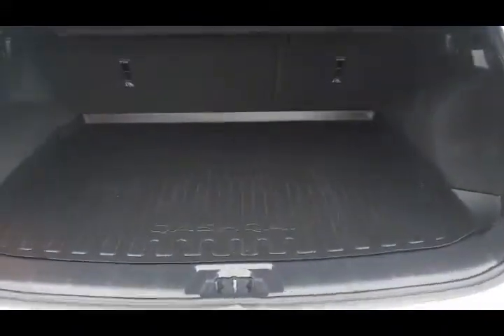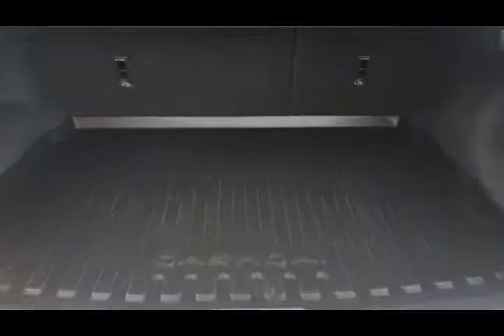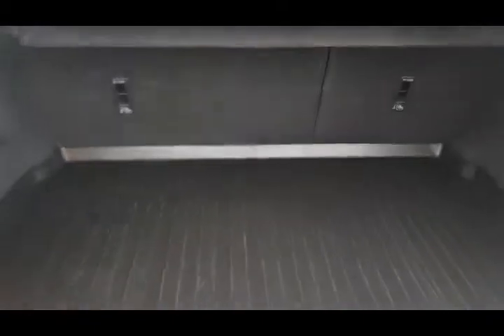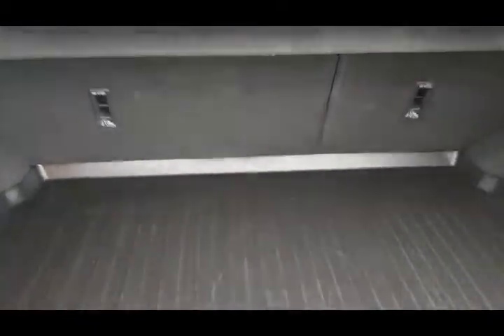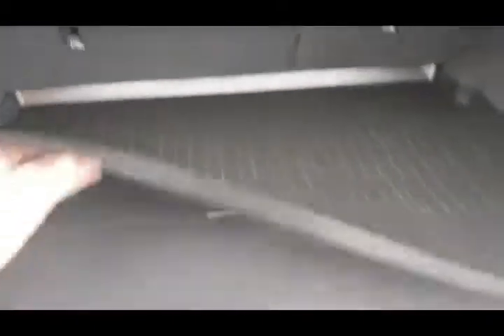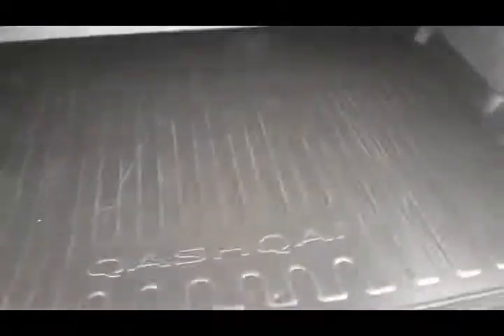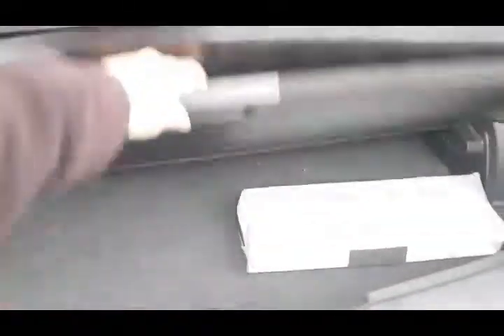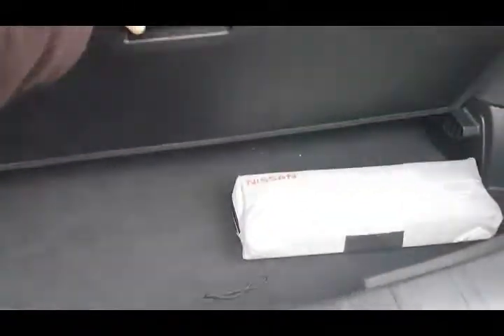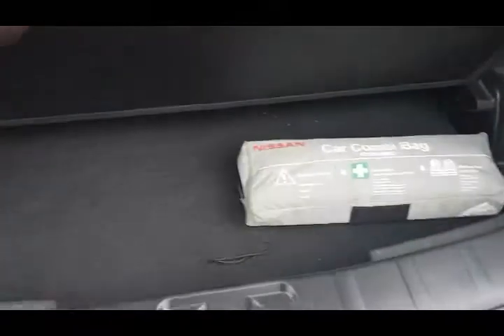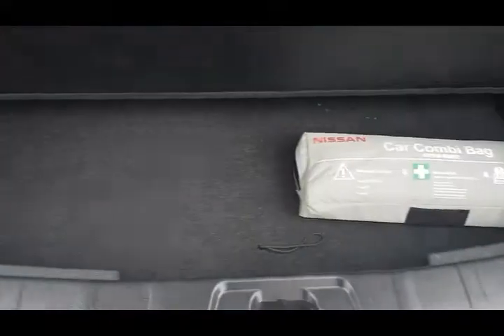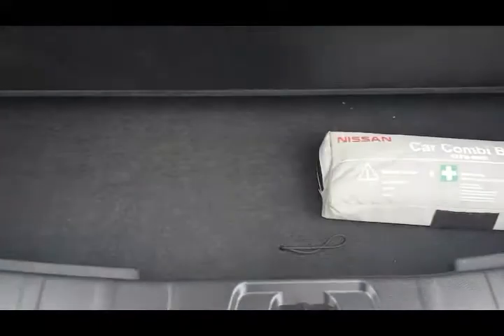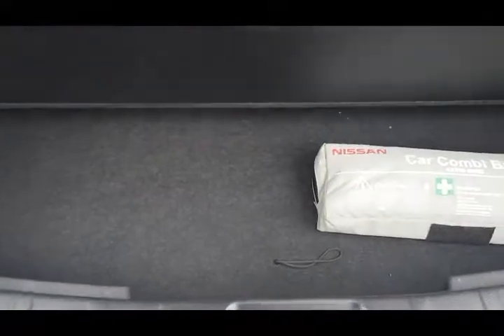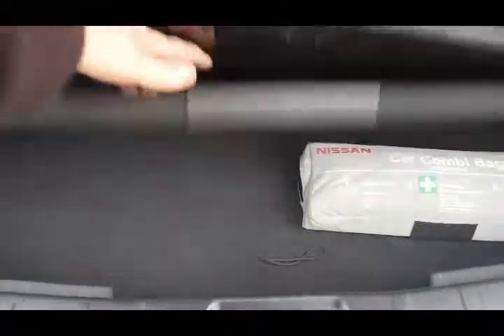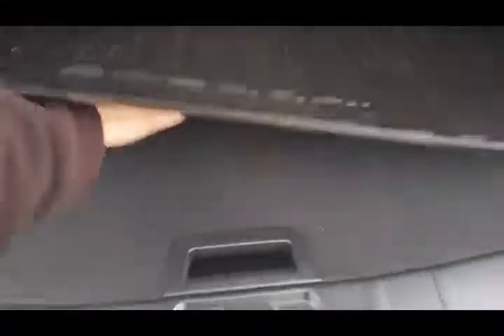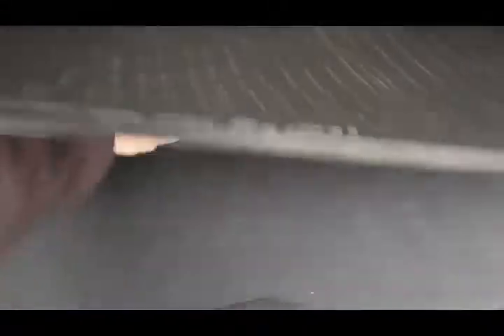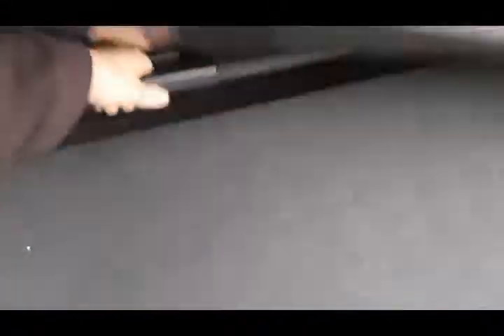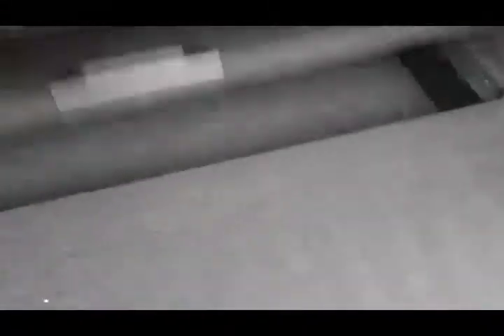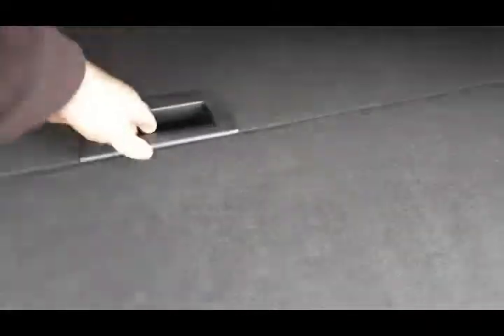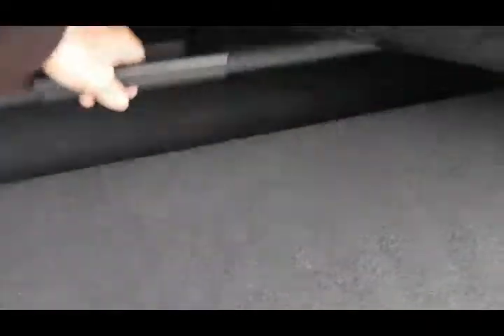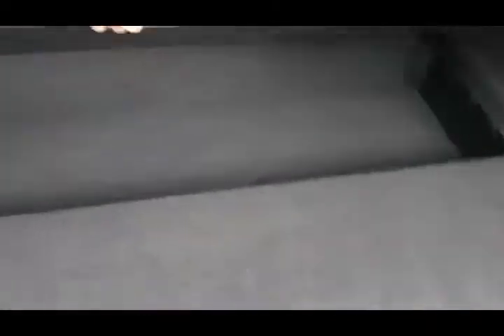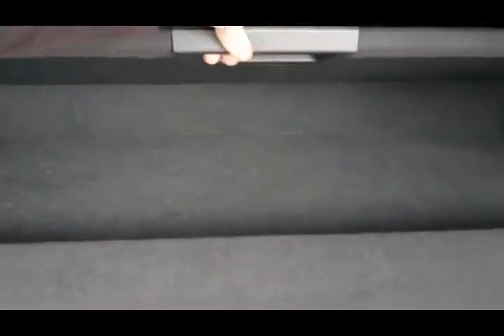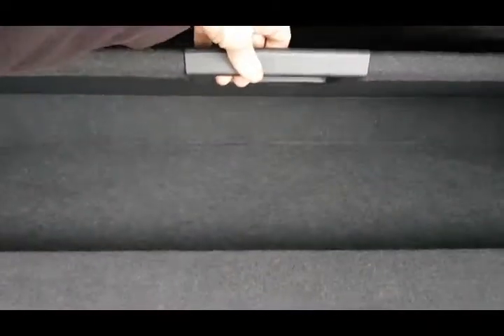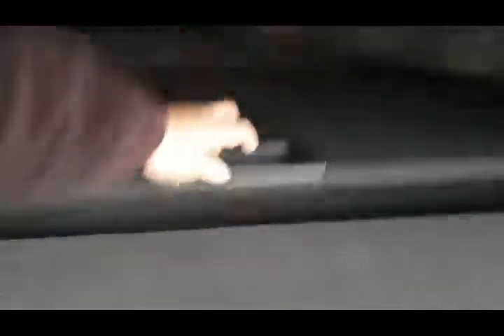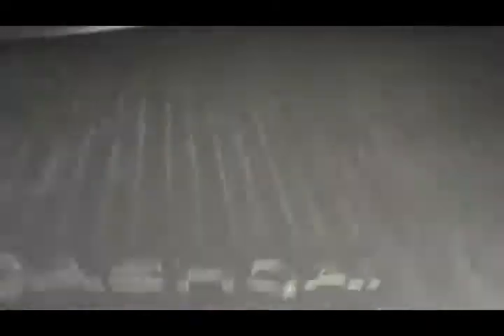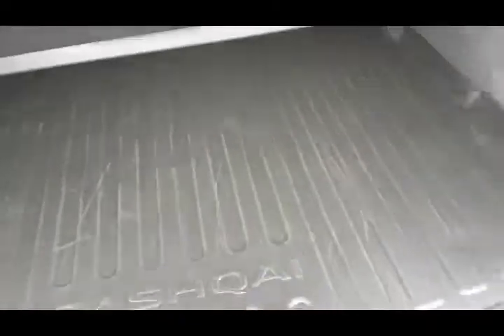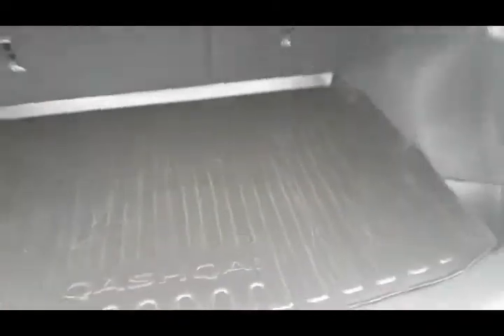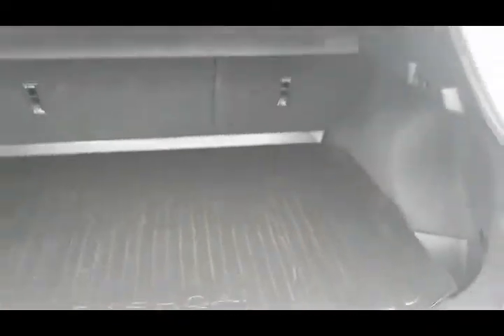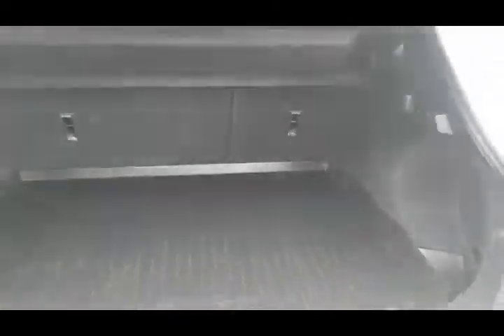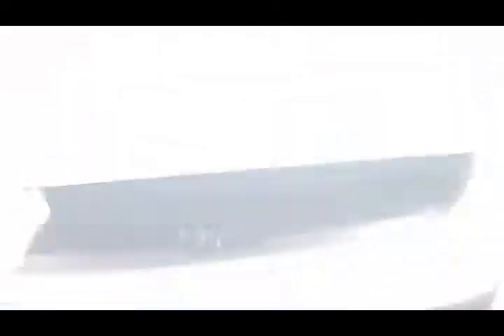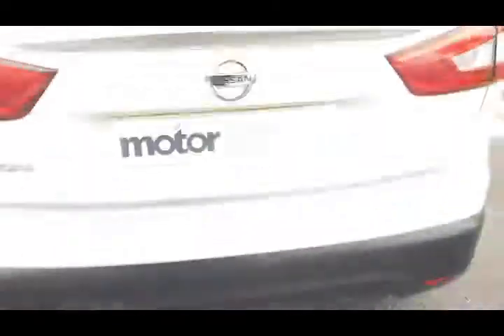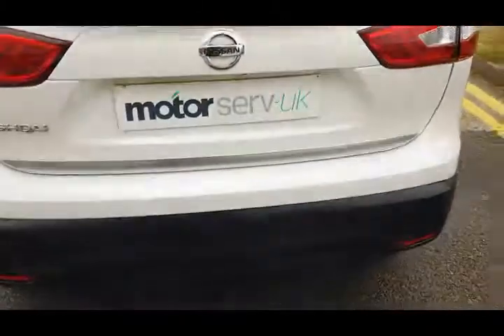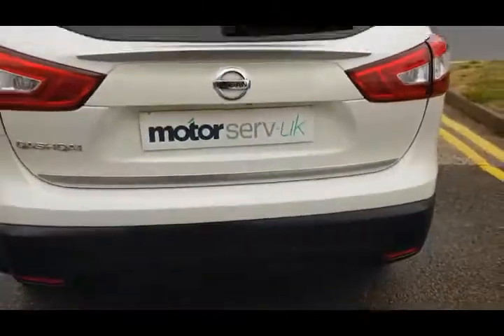Got the rubber boot liner. Plenty of storage space, and the rear seats do fold down to increase the luggage capacity.